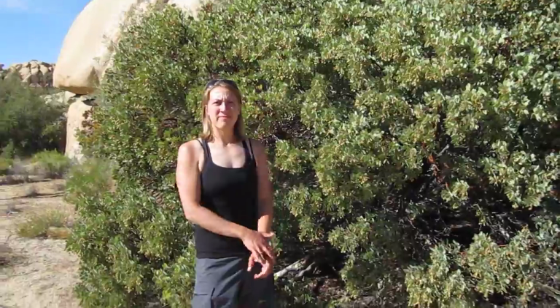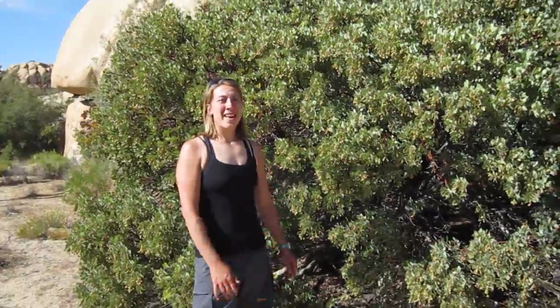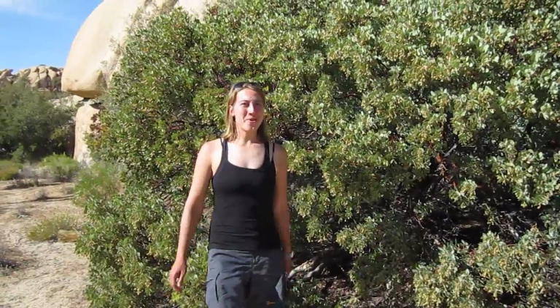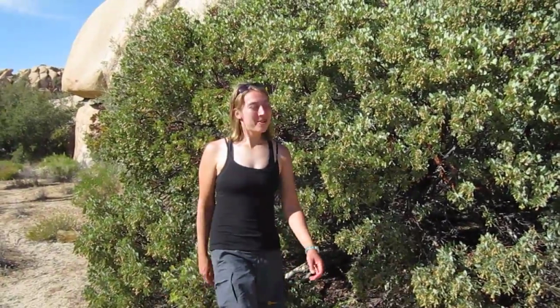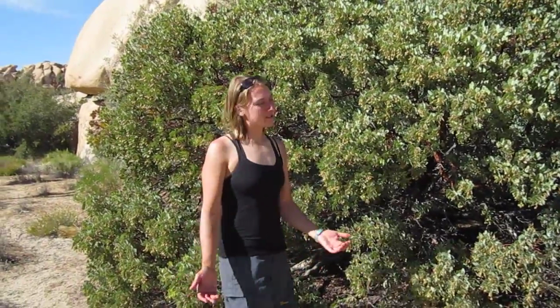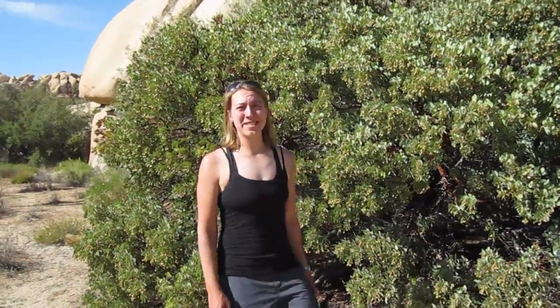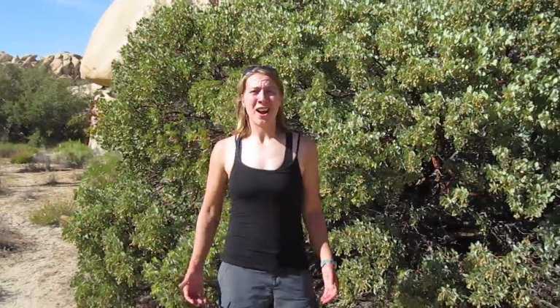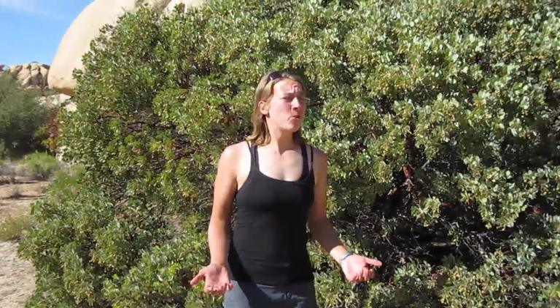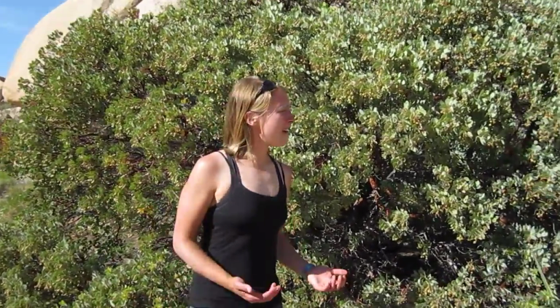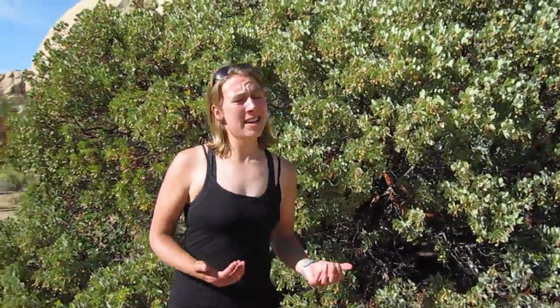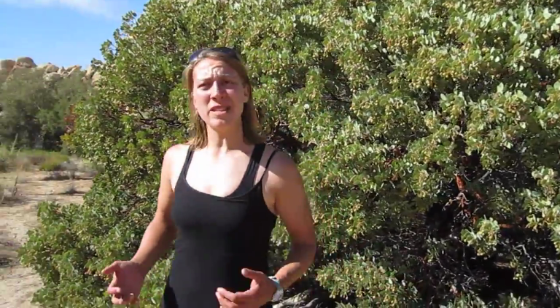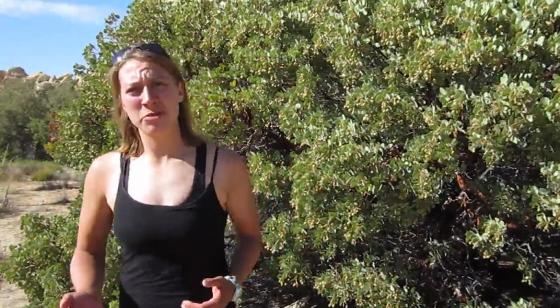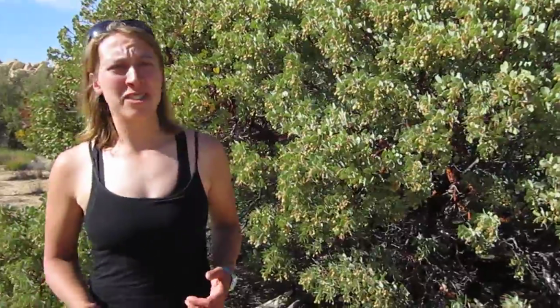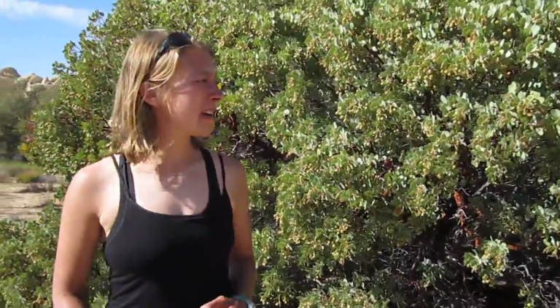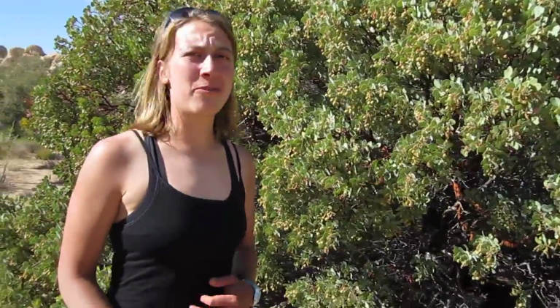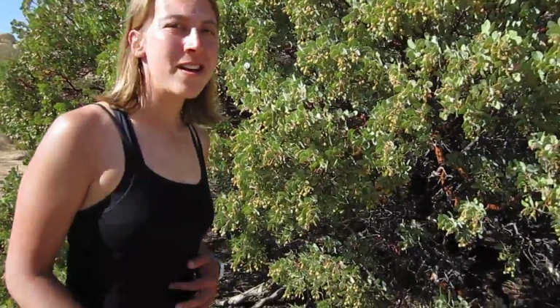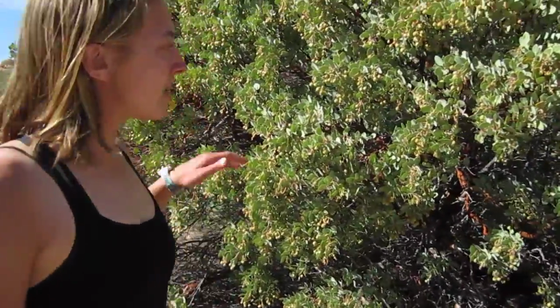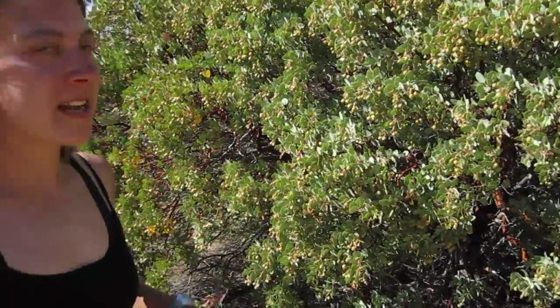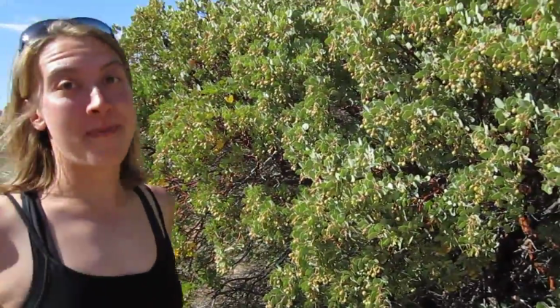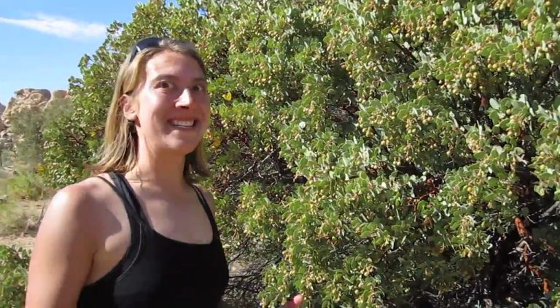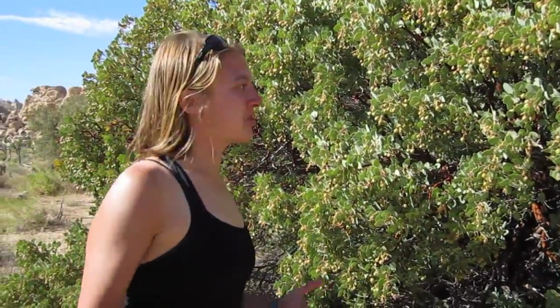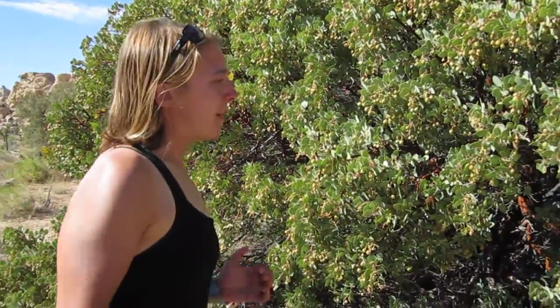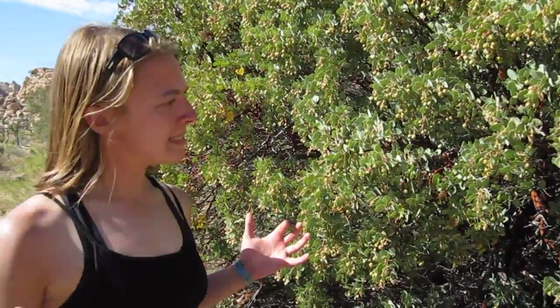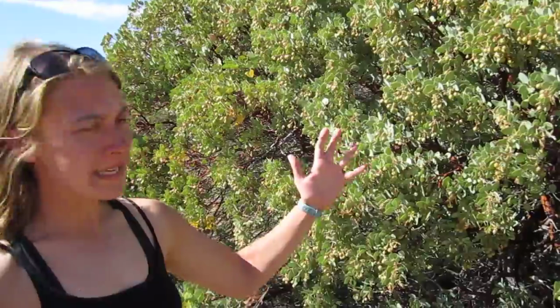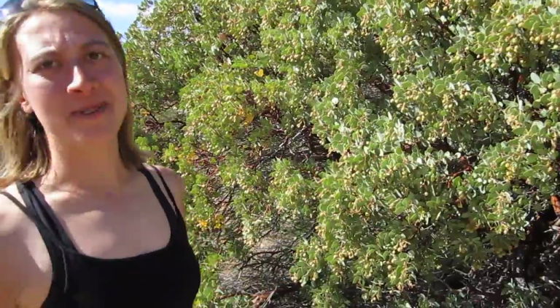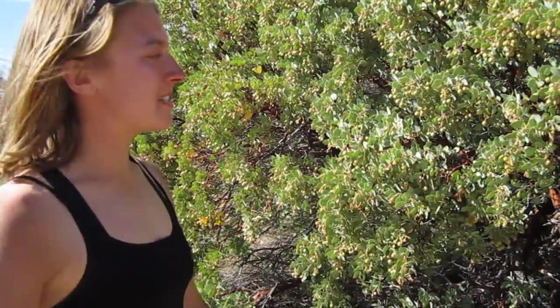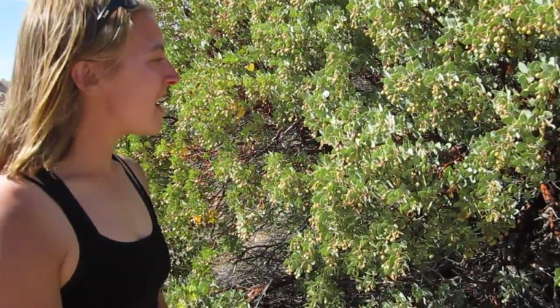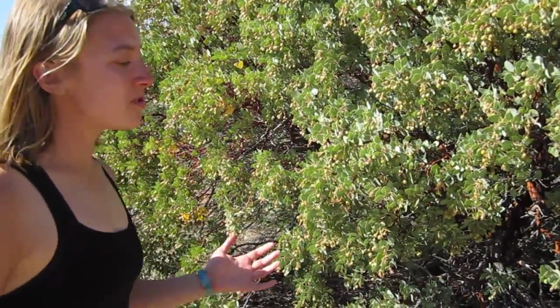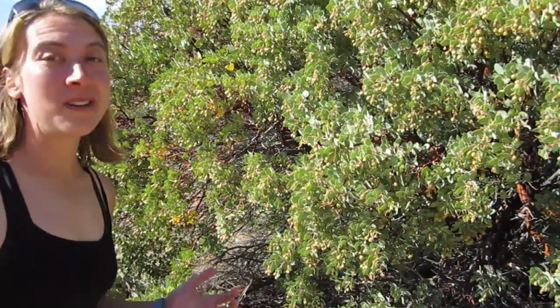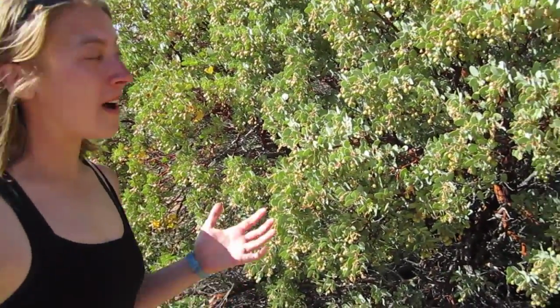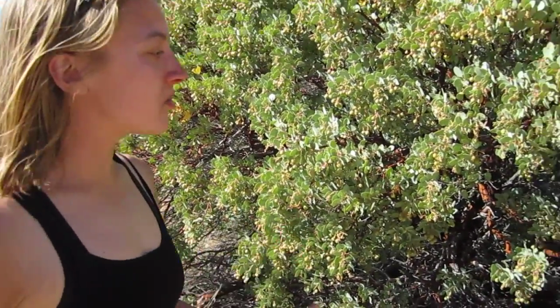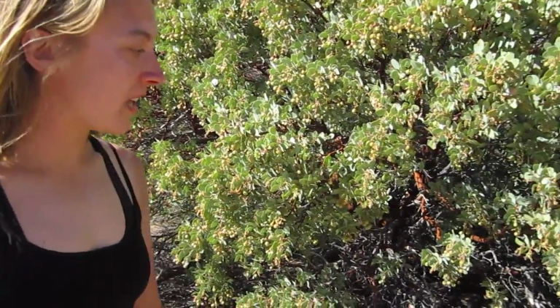Hello and welcome back to Cool Things in Nature. I'm Colia and again I'm in Joshua Tree National Park in California and I'm standing next to a manzanita tree. Manzanita — it's really fun to say and it's a really awesome tree to look at.